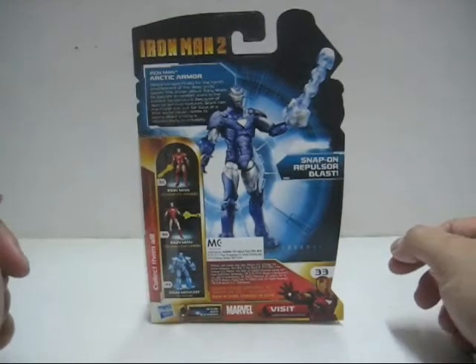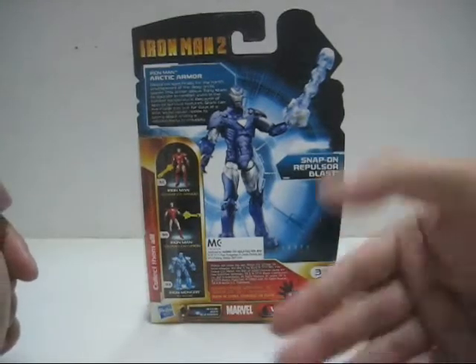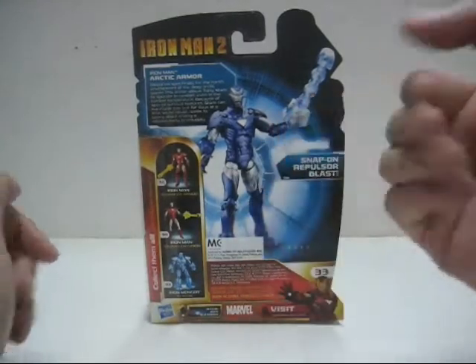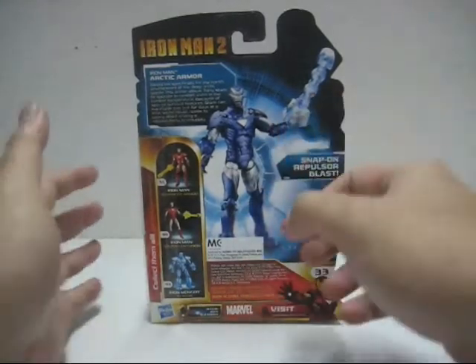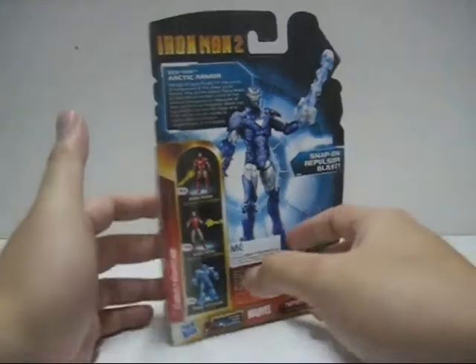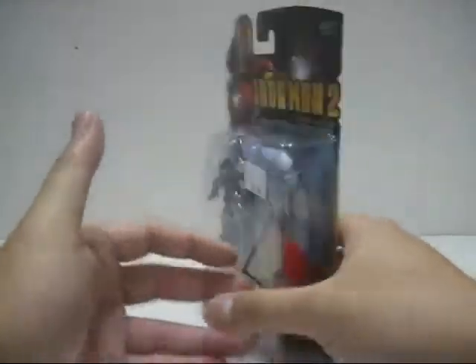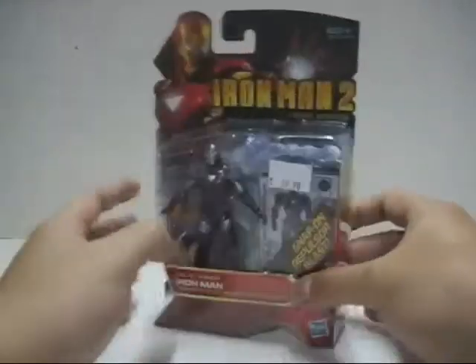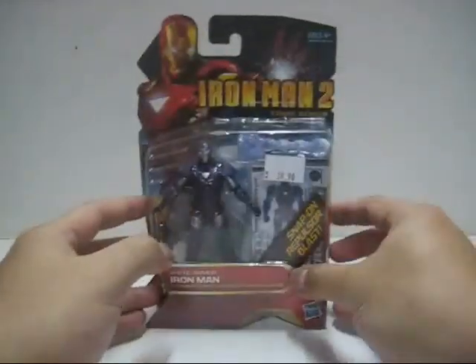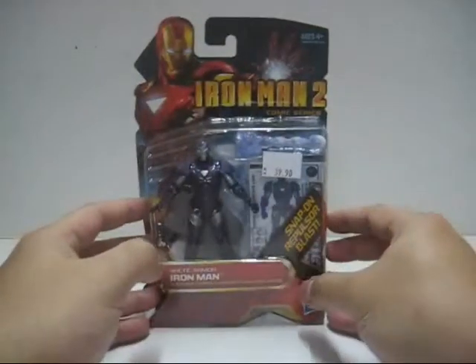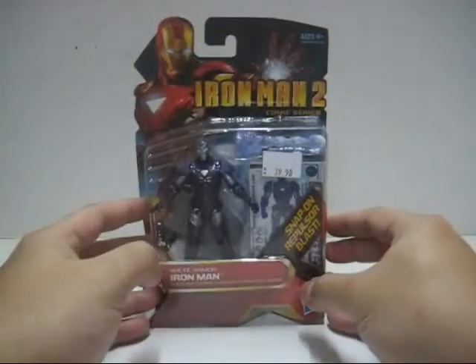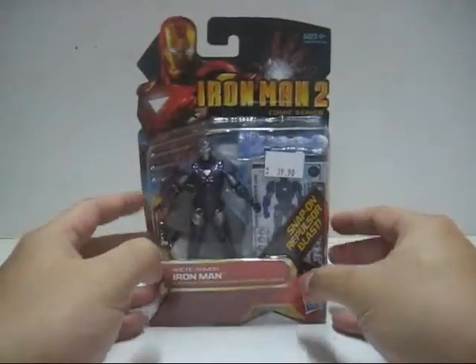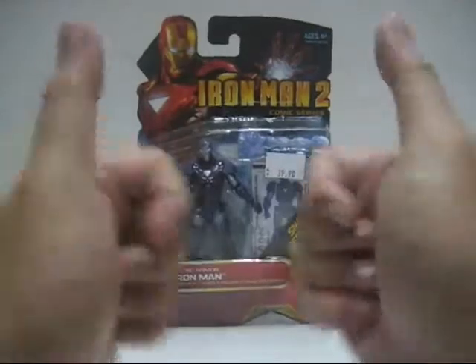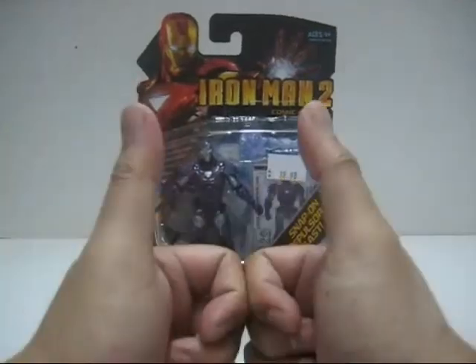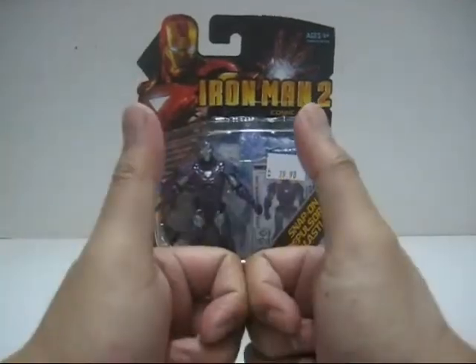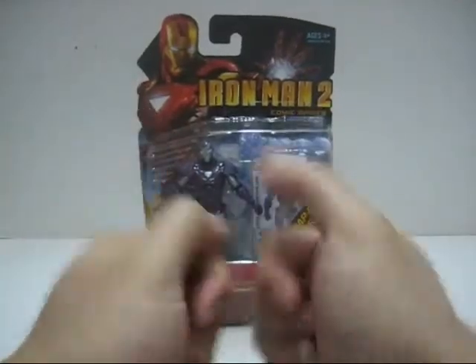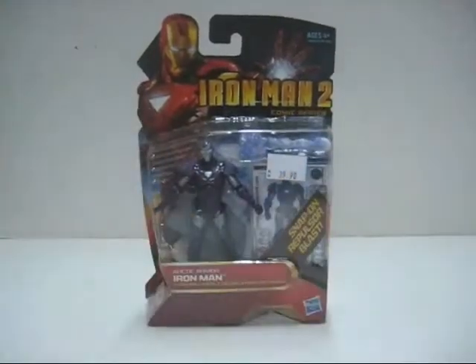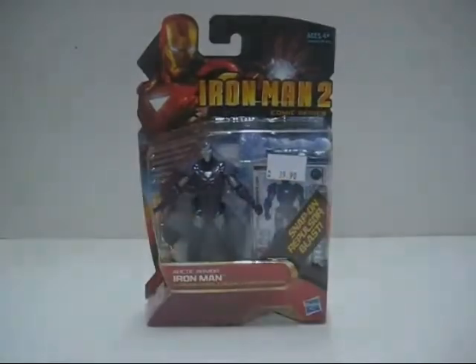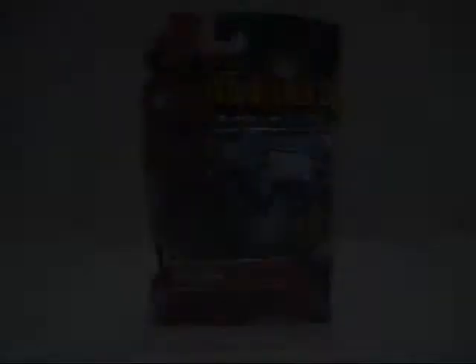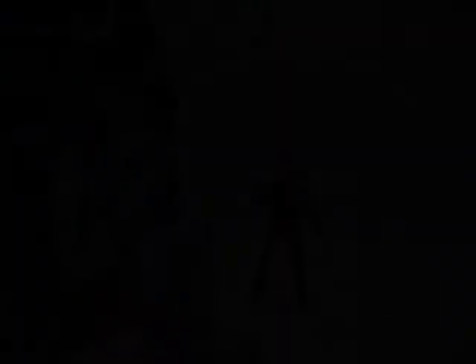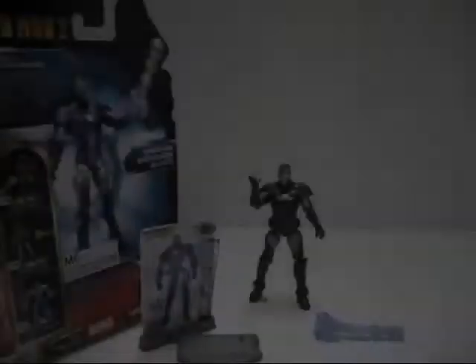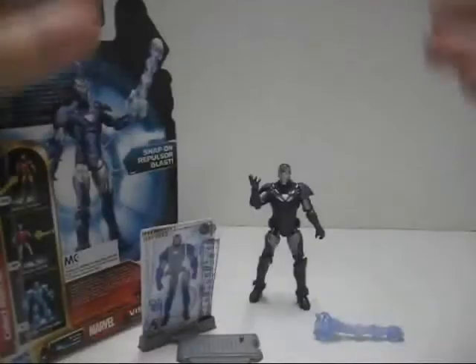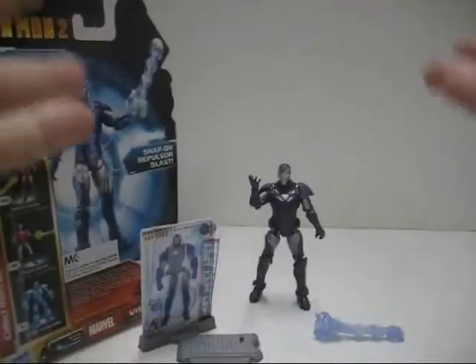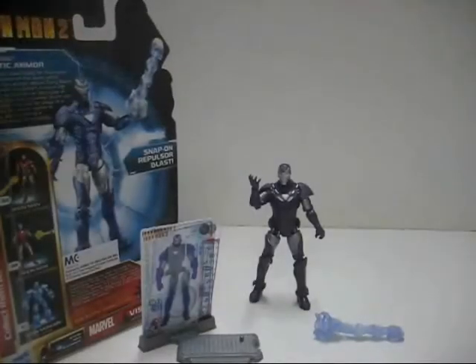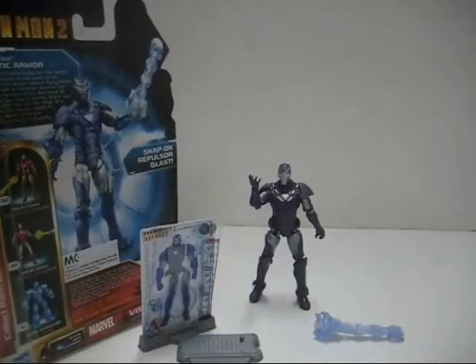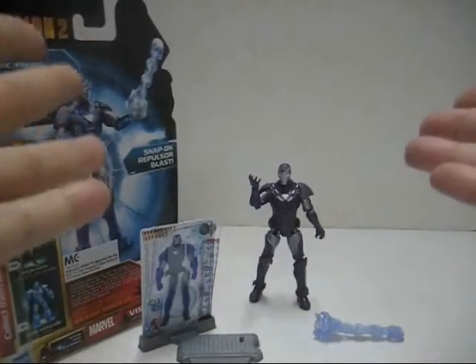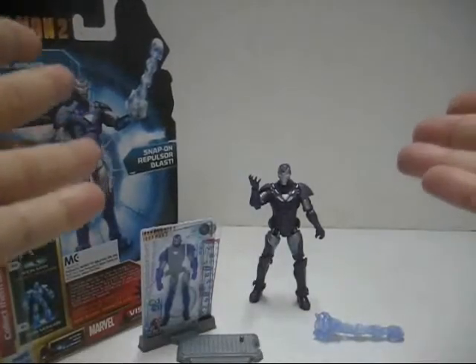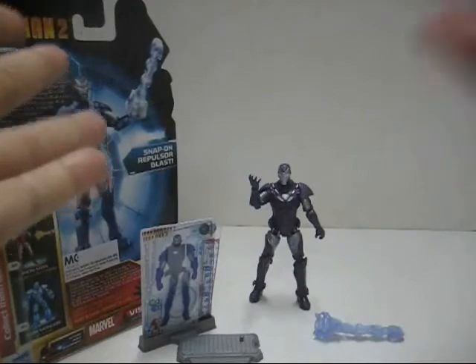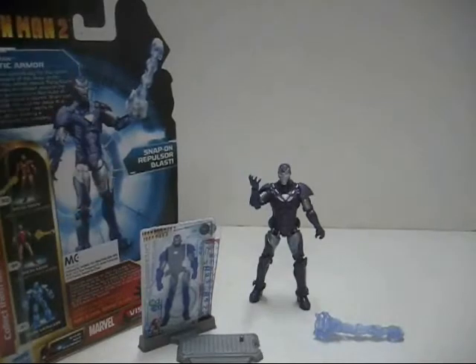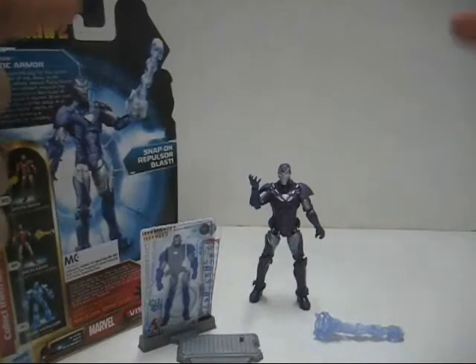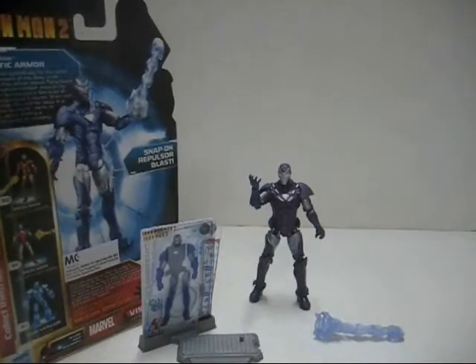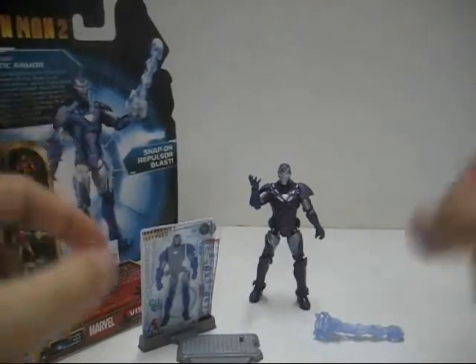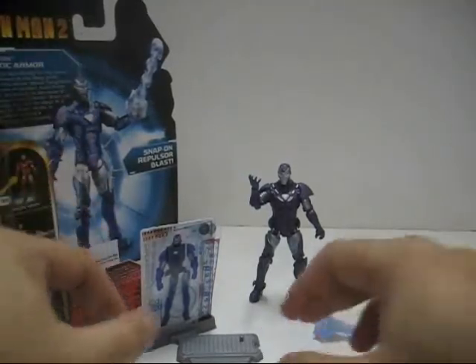So without further ado, let's open up this packaging. And we're back with the remaining figure and the rest of the stuff out of the packaging.